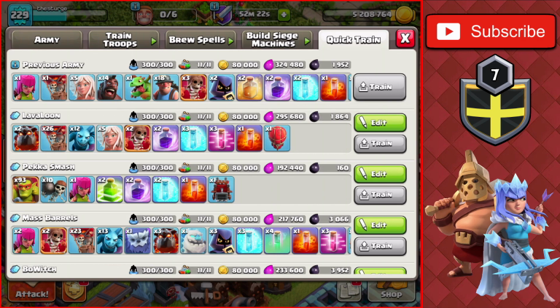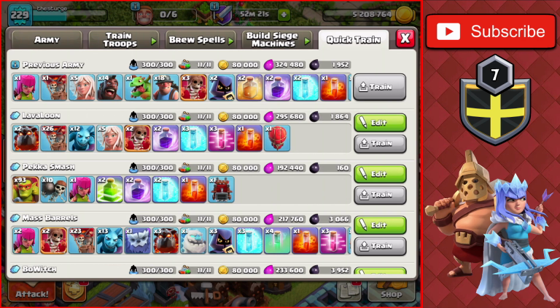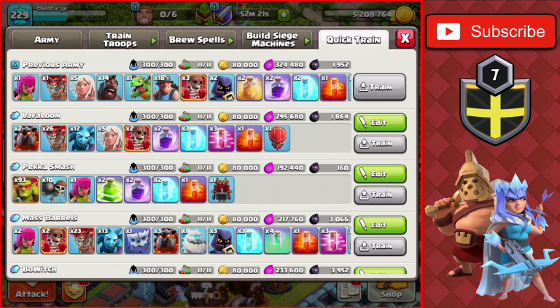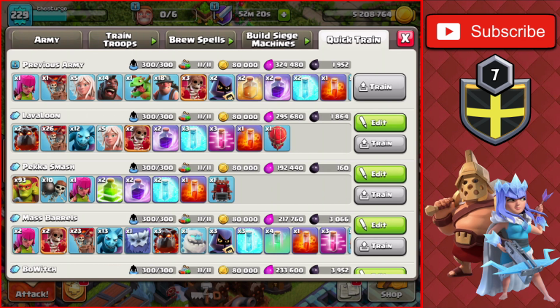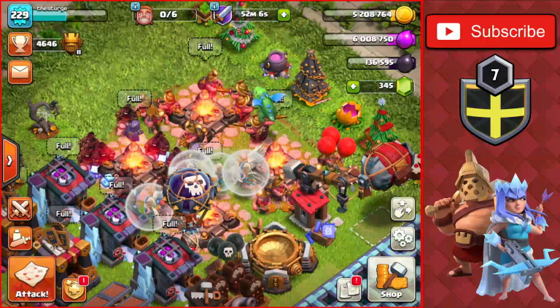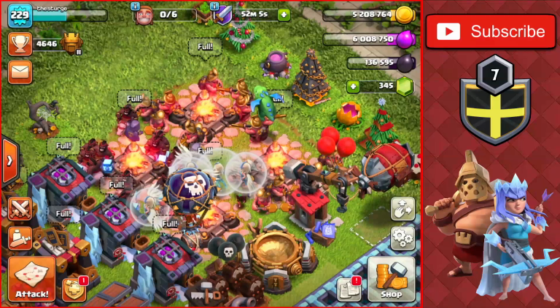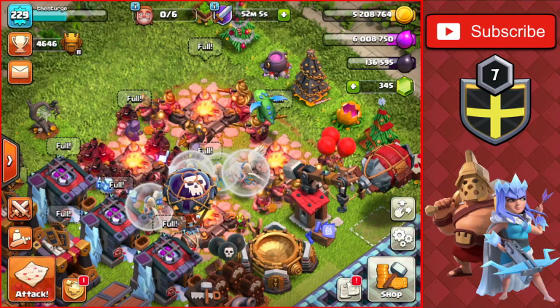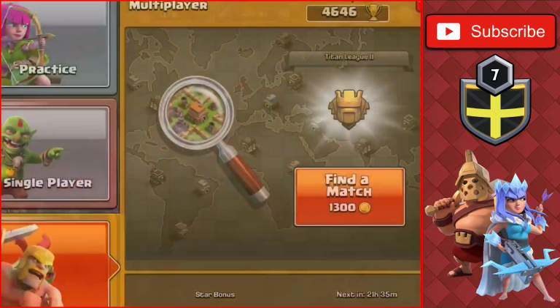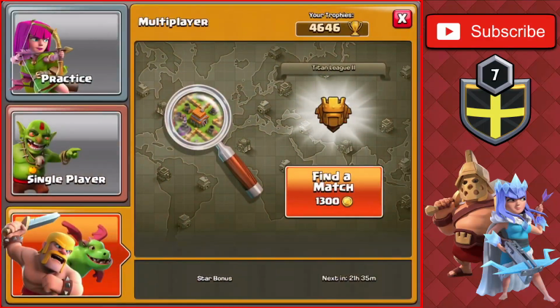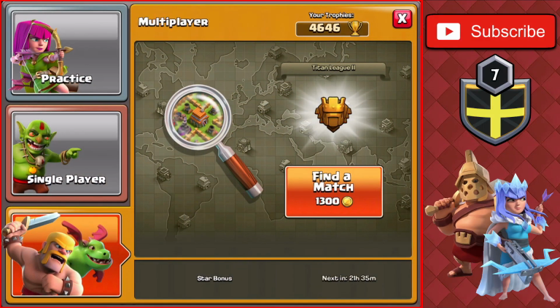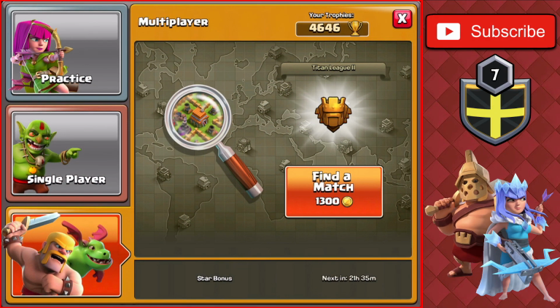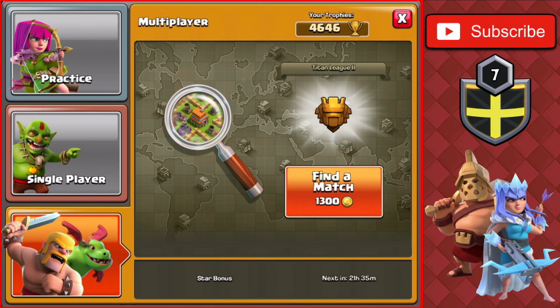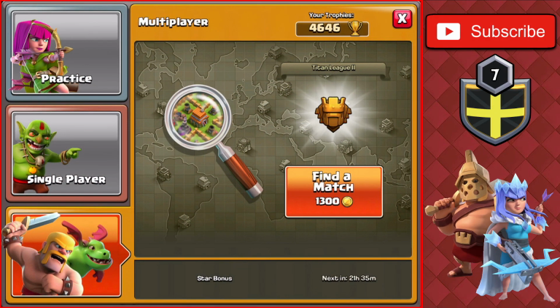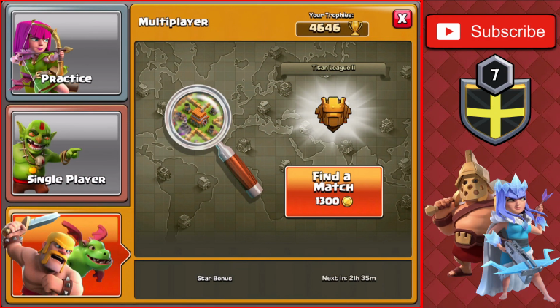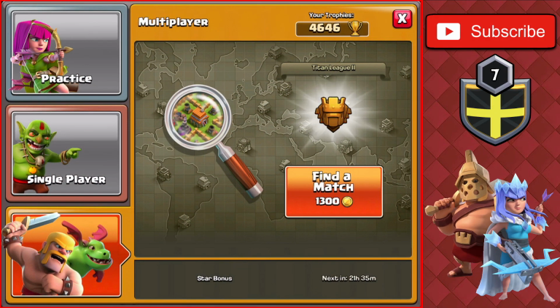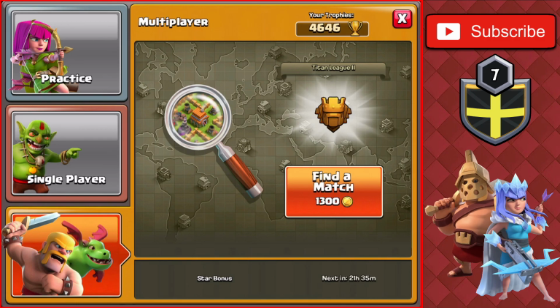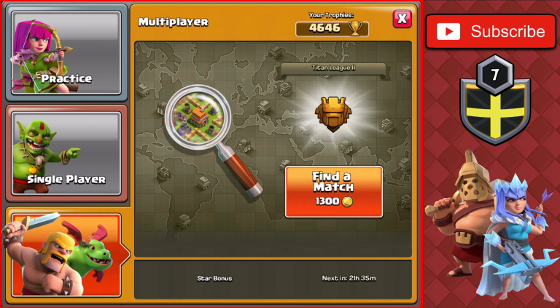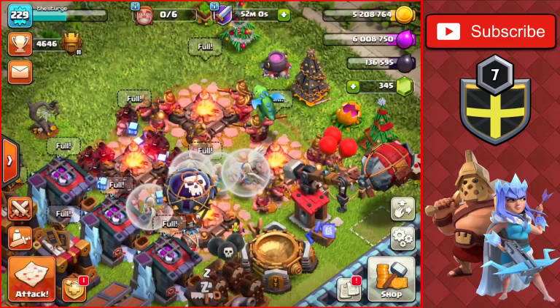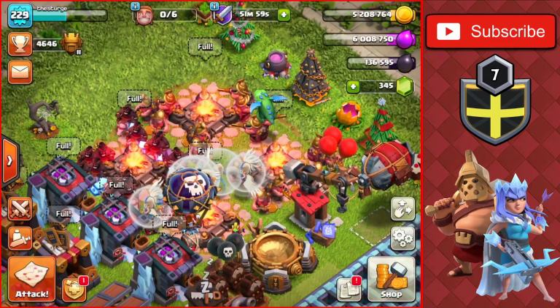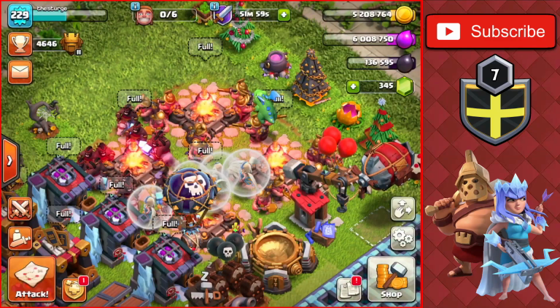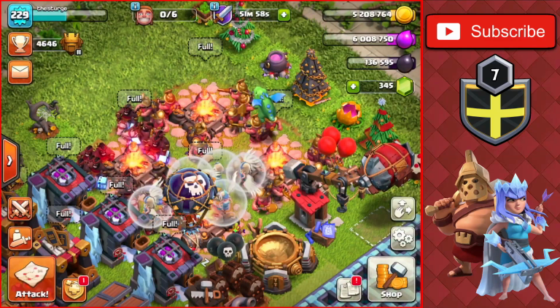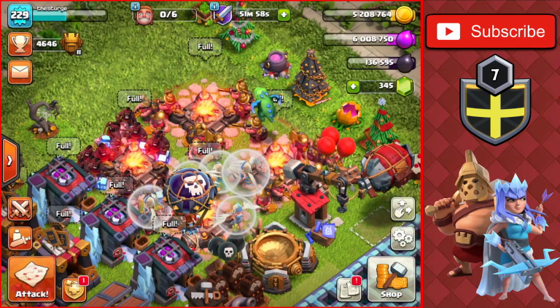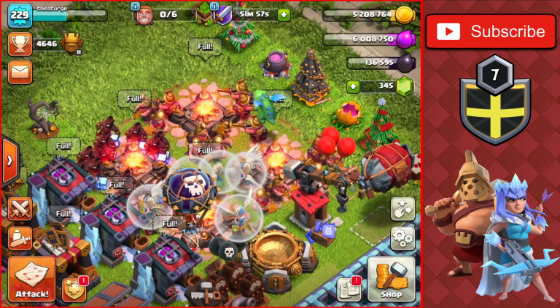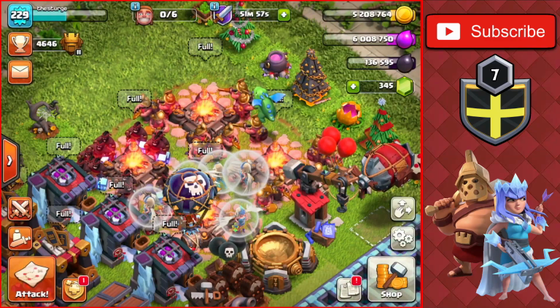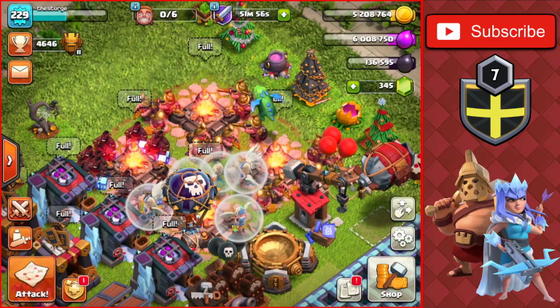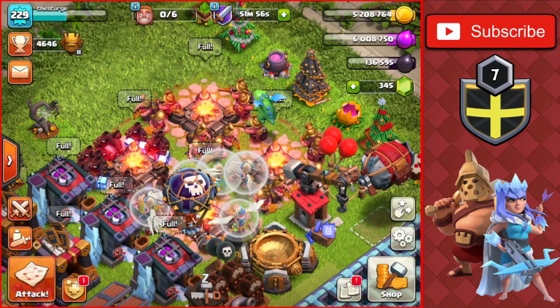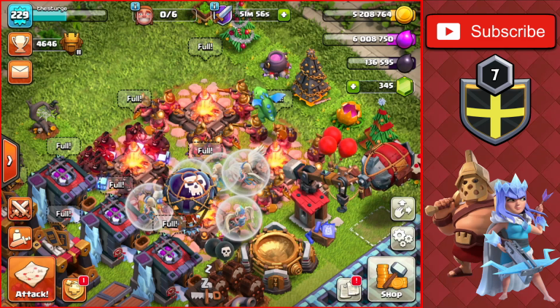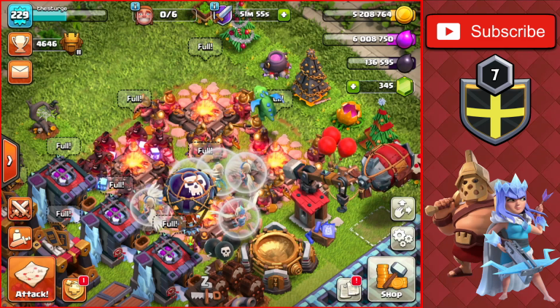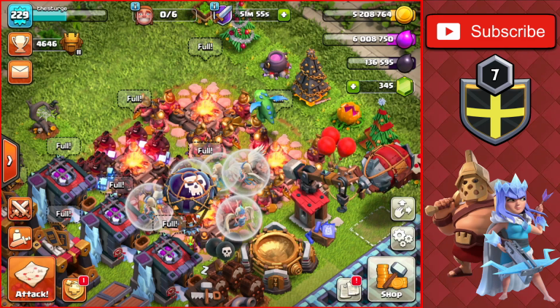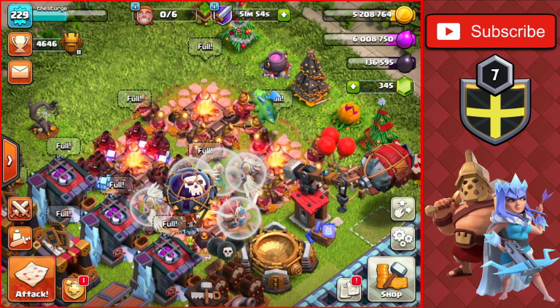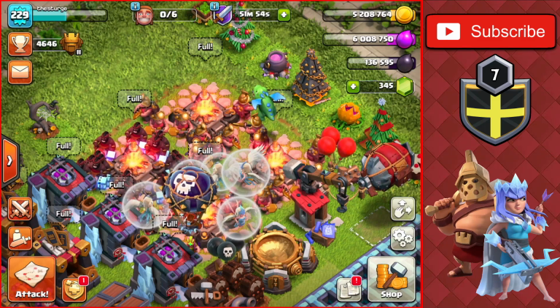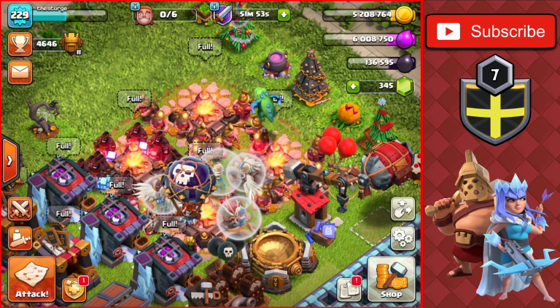Even though the attack strategy costs about 320,000 elixir, we're still profiting almost a million including the loot bonus. You also get a high star bonus. With a boost we farmed about 8 to 10 million within the hour, which is very good.